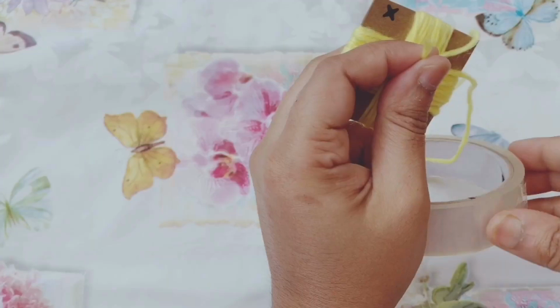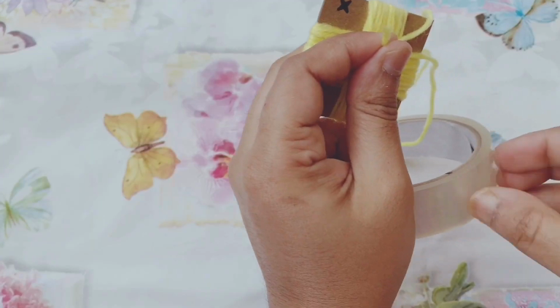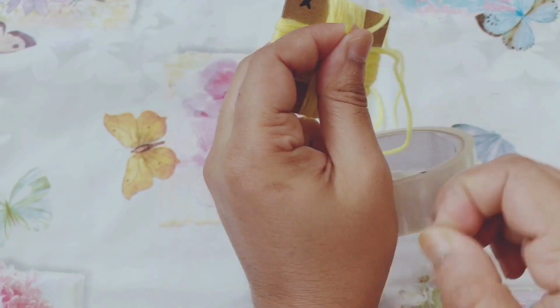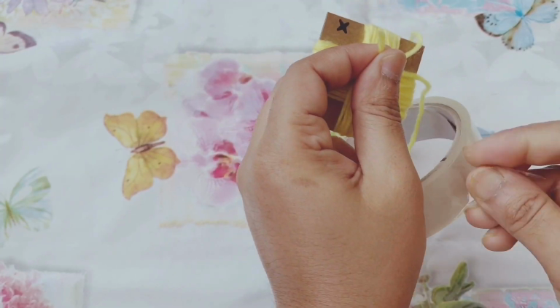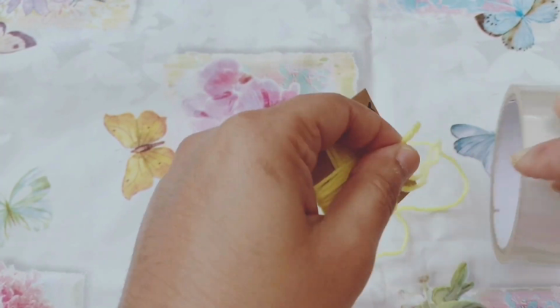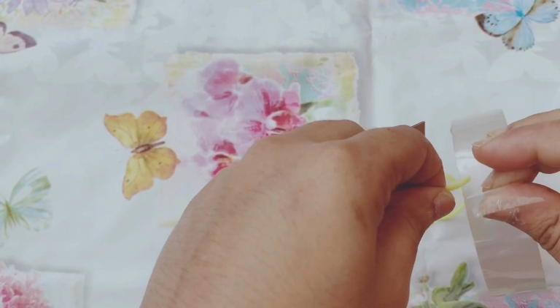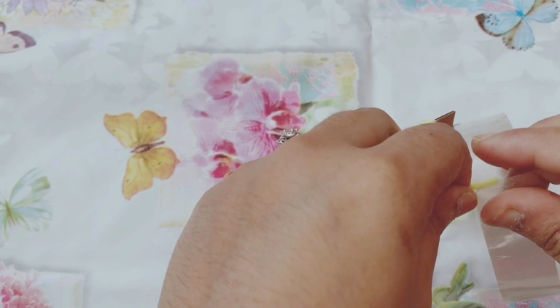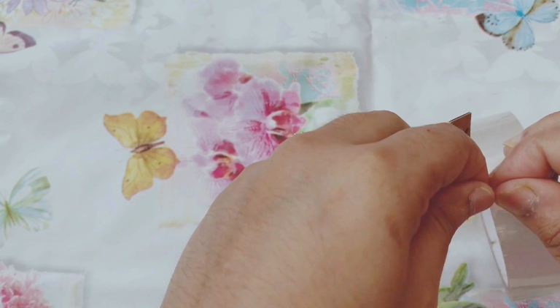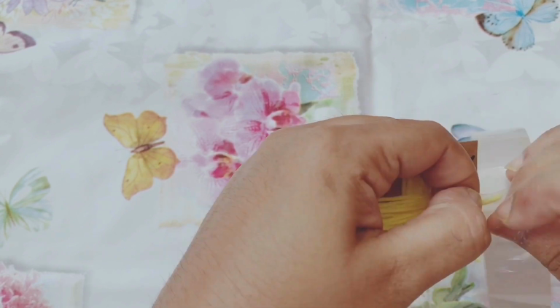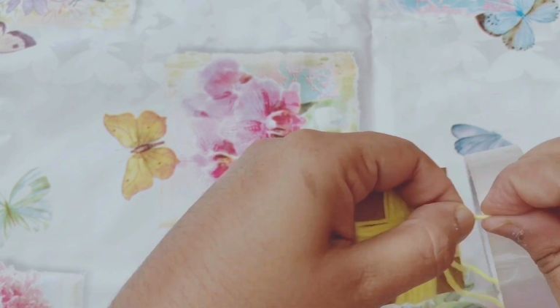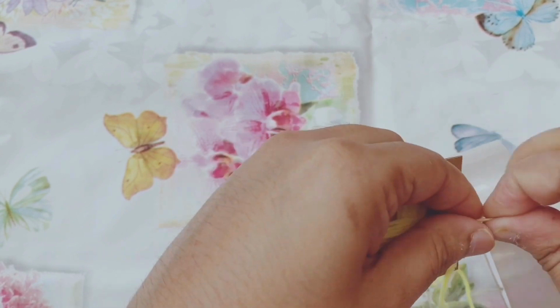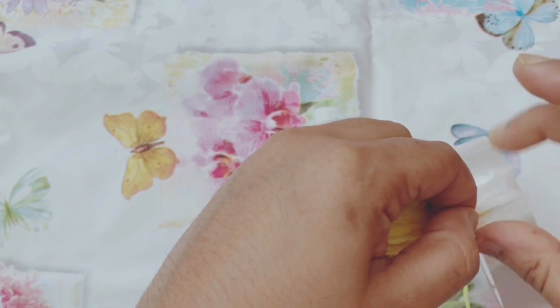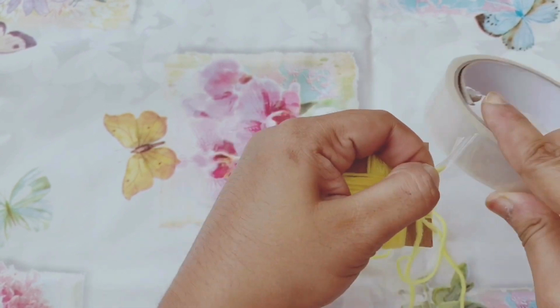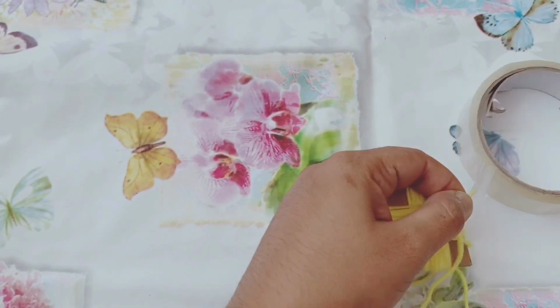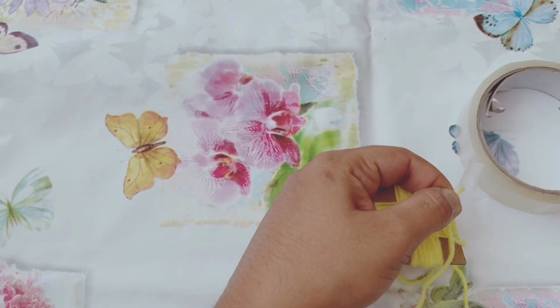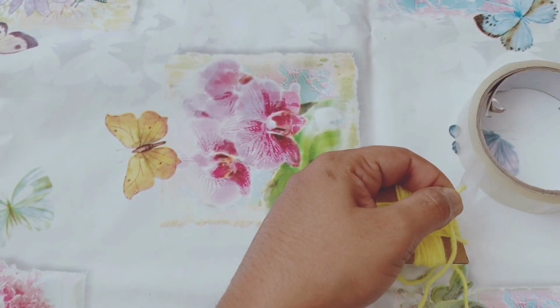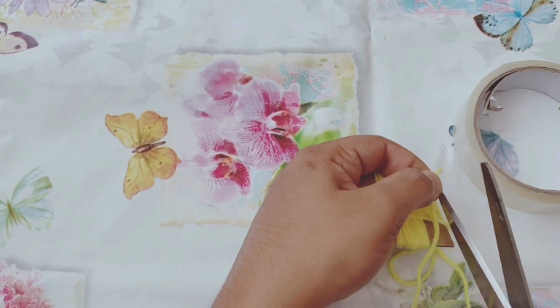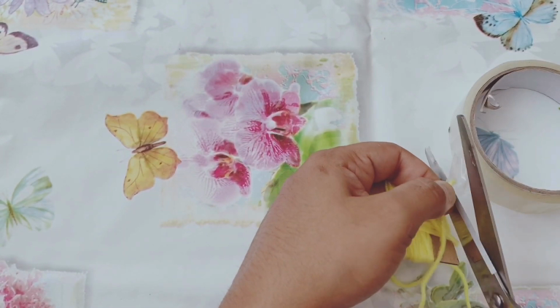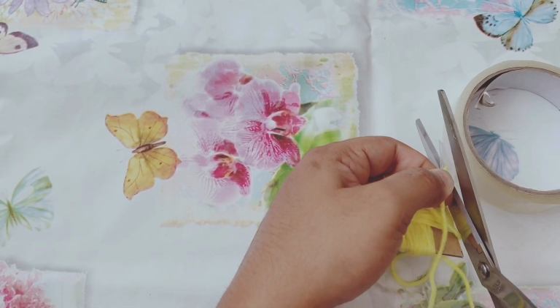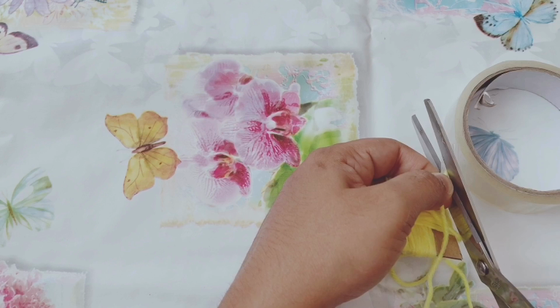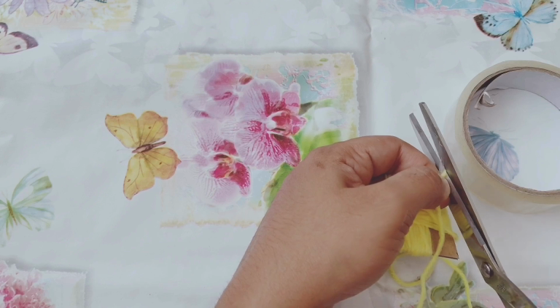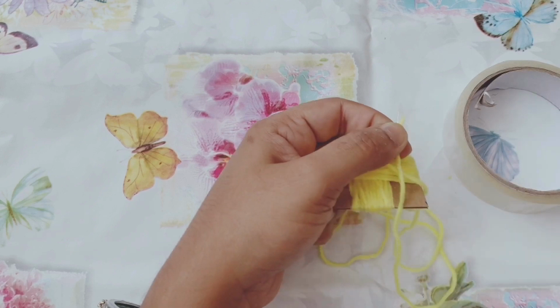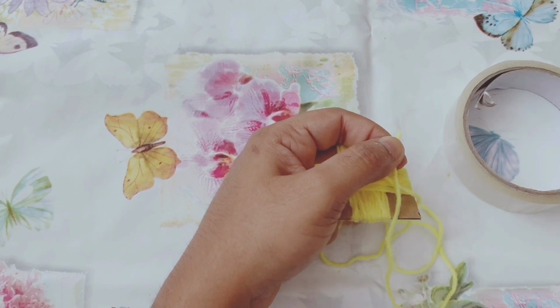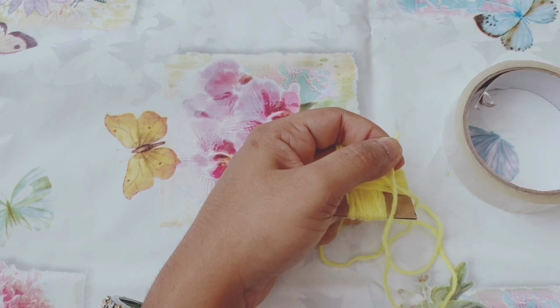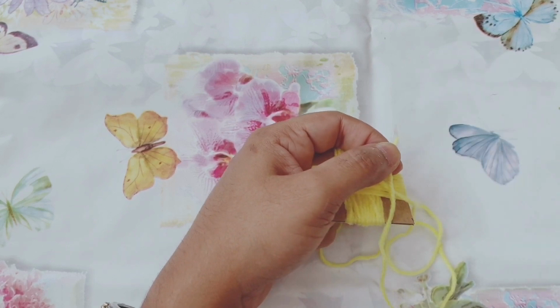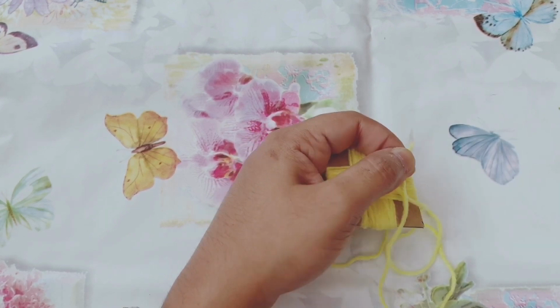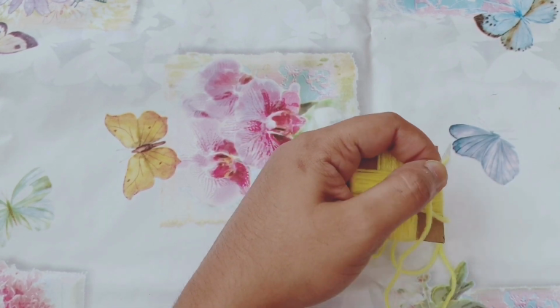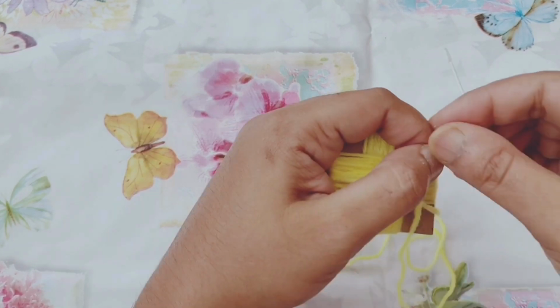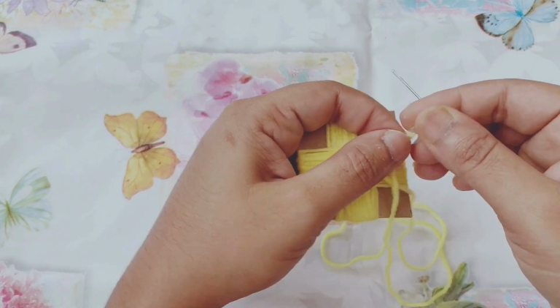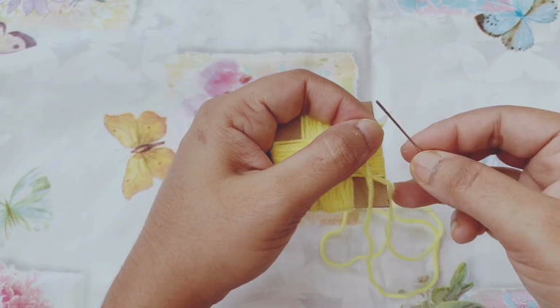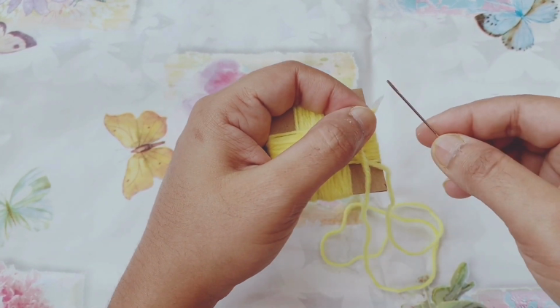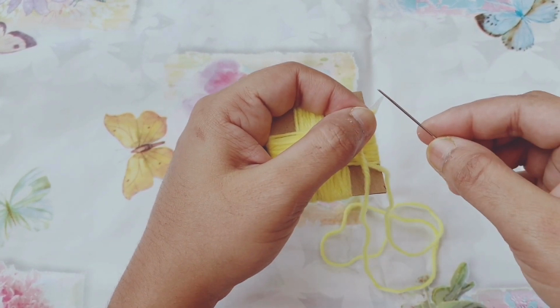Now put the yarn through the needle. I put cello tape on the corner of the yarn so that the yarn strand glides in easily through the eye of the needle.